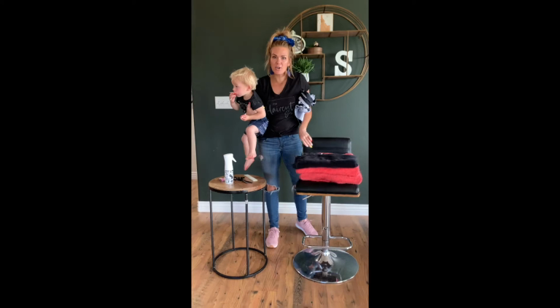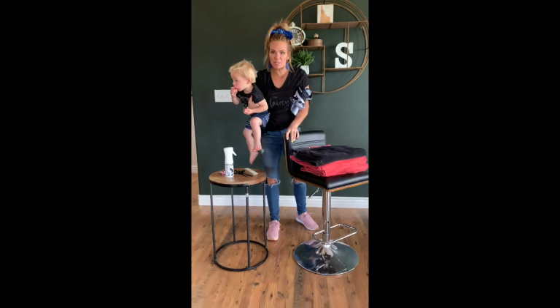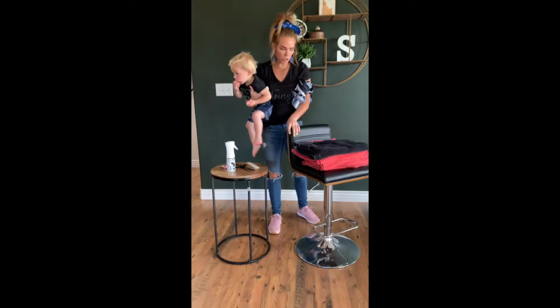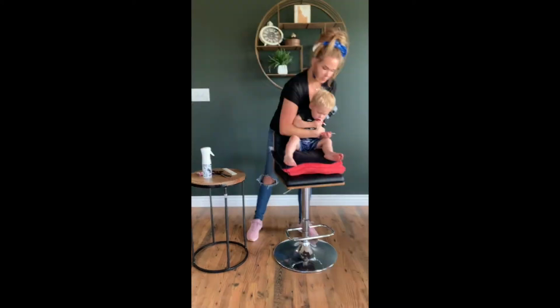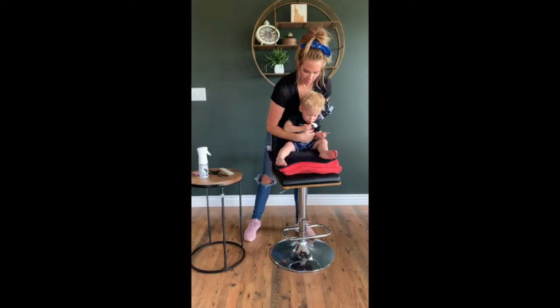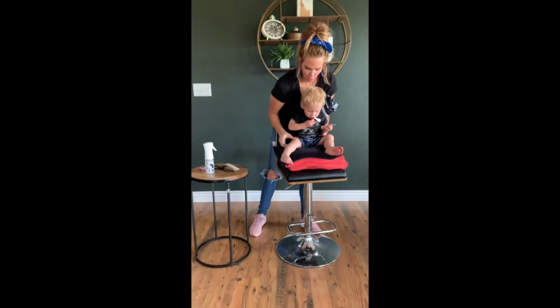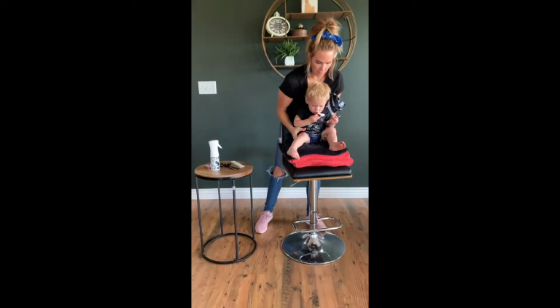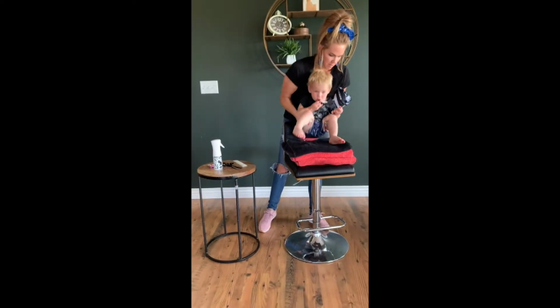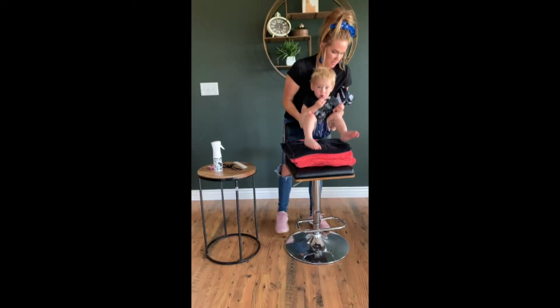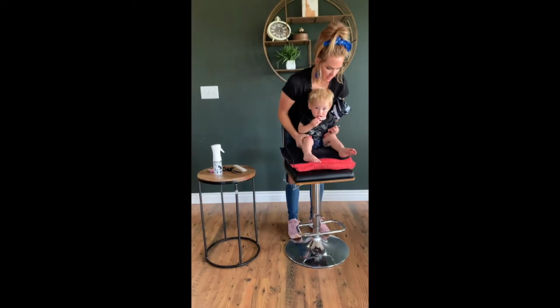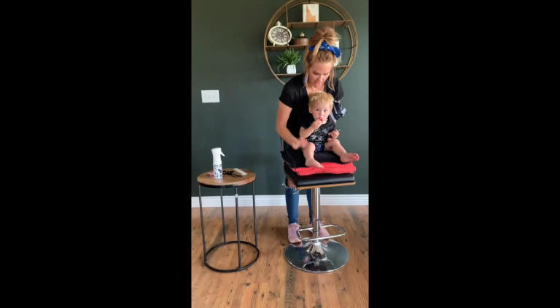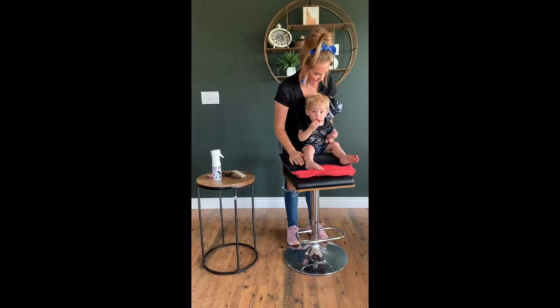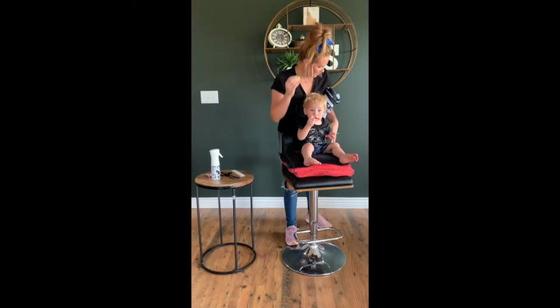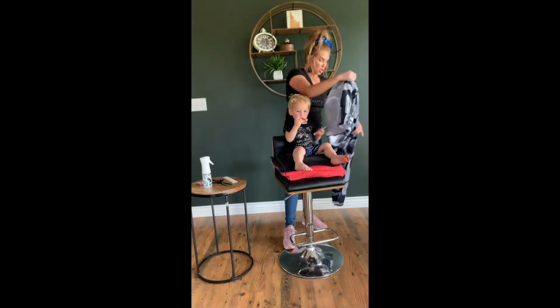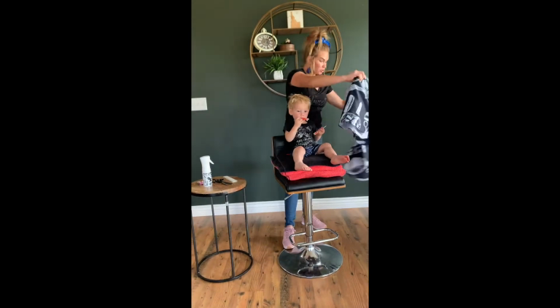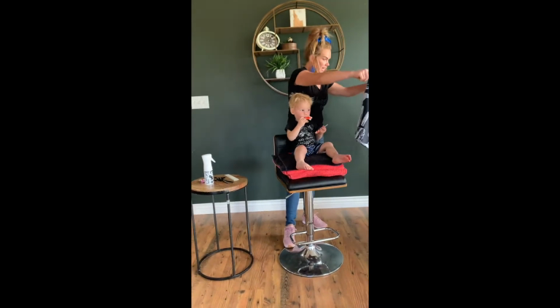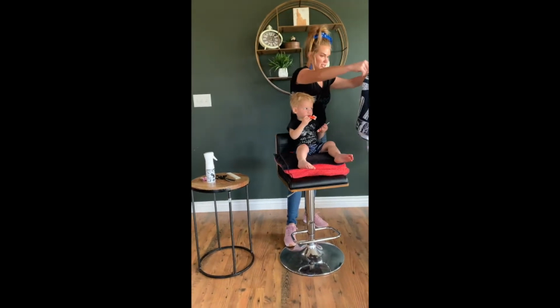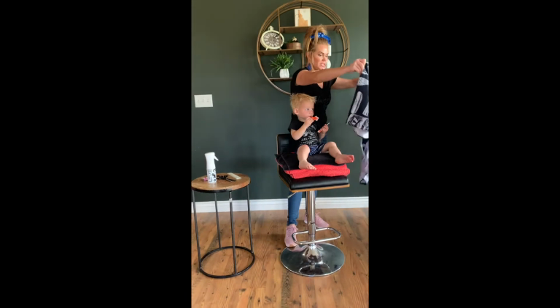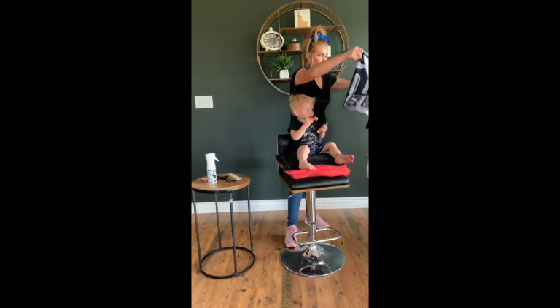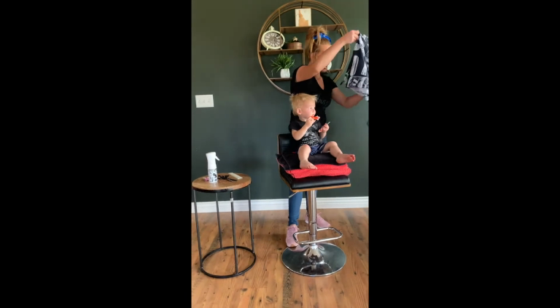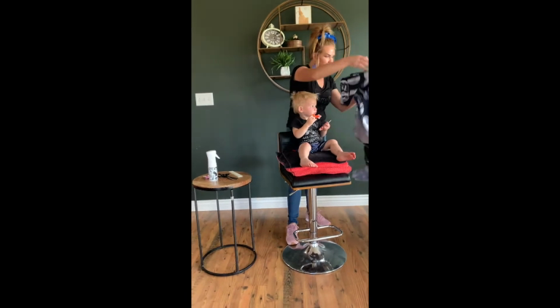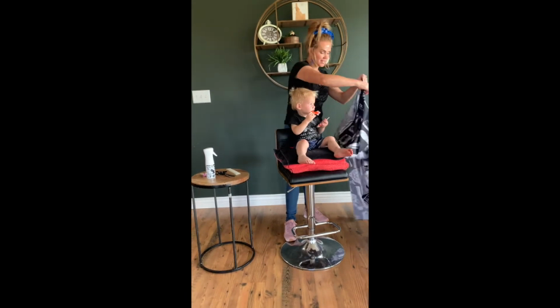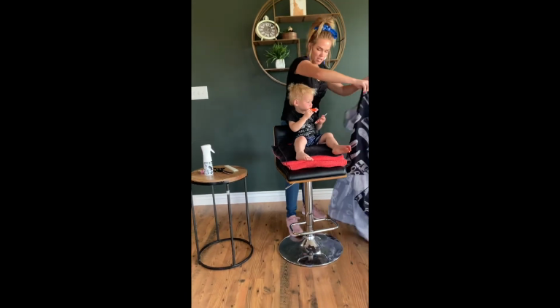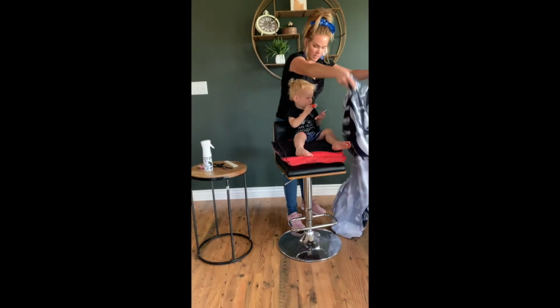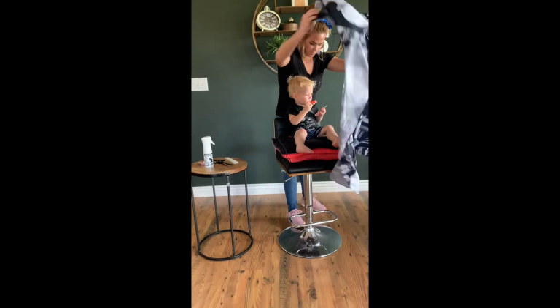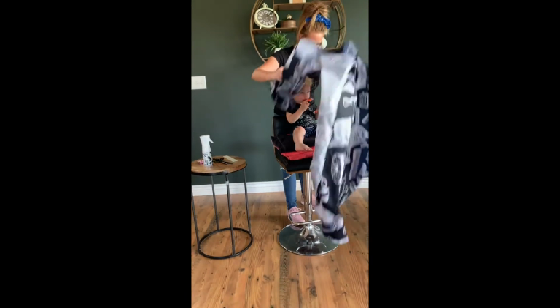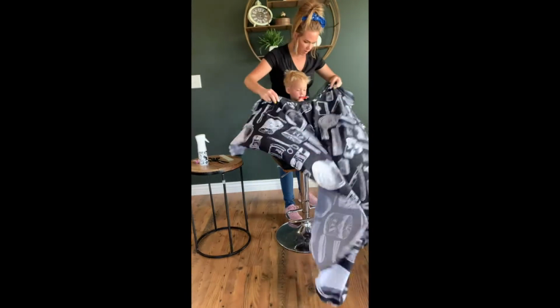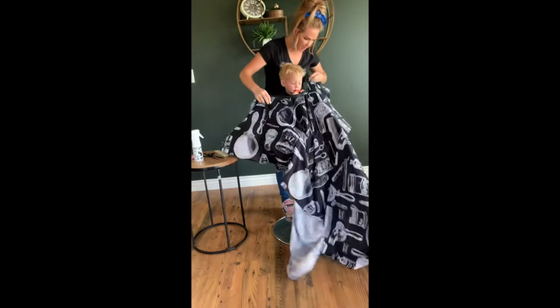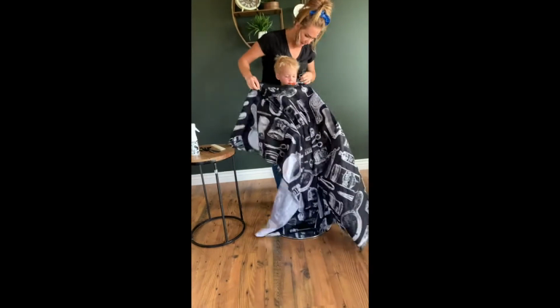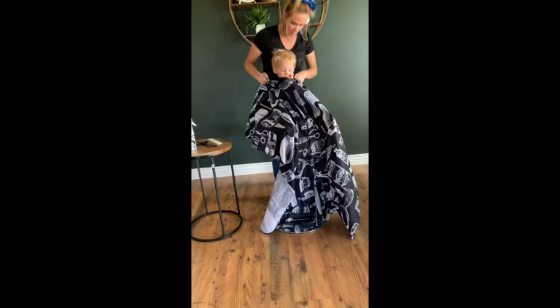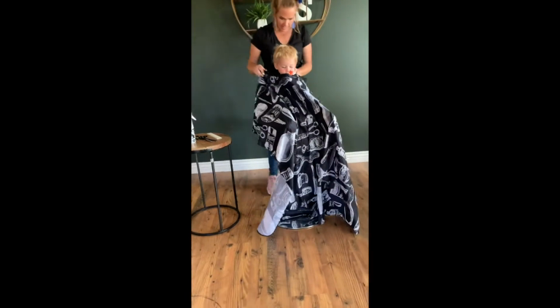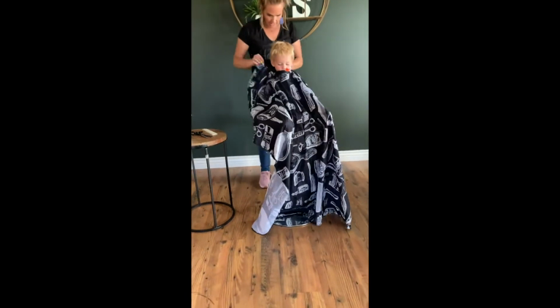Grab a stool, grab a few towels. Usually I like to do this when they're happy — when they just woke up from a nap or just ate lunch.